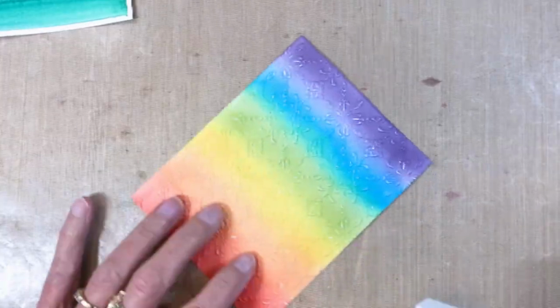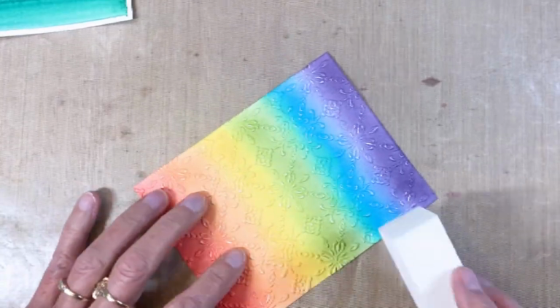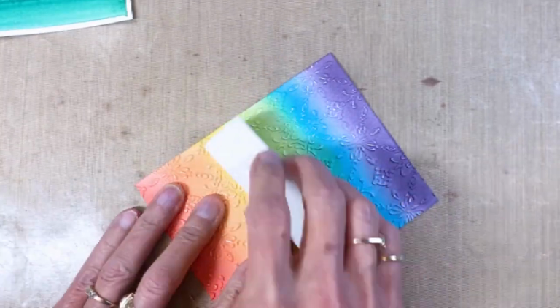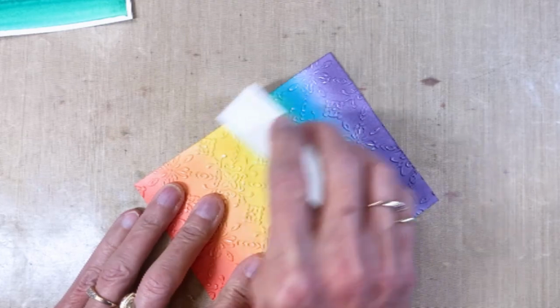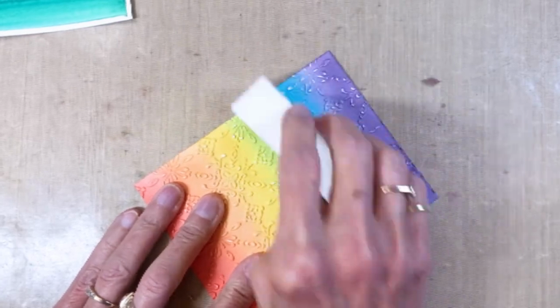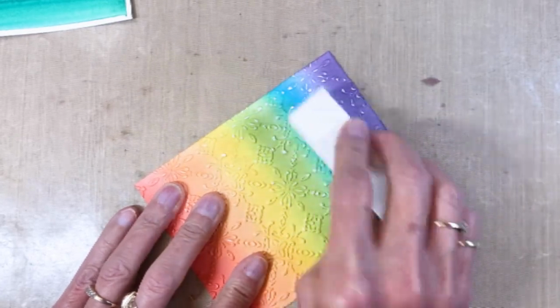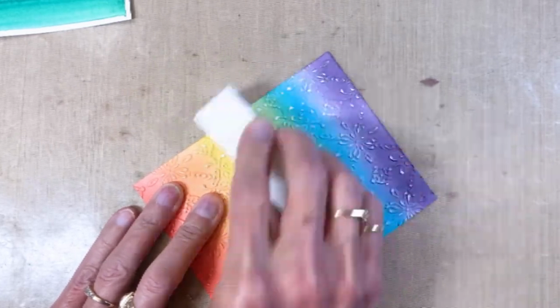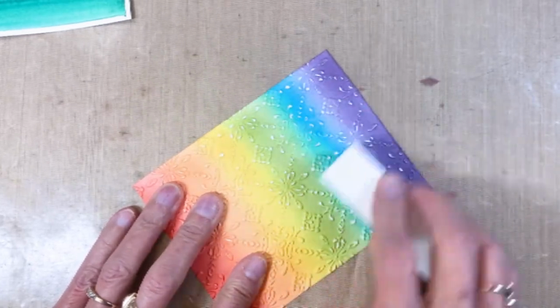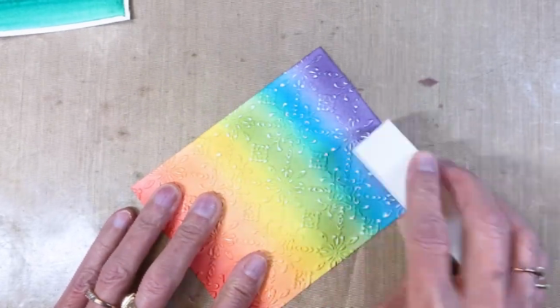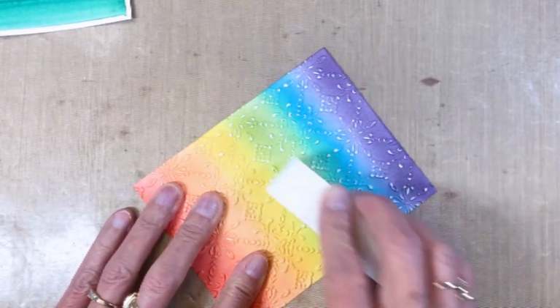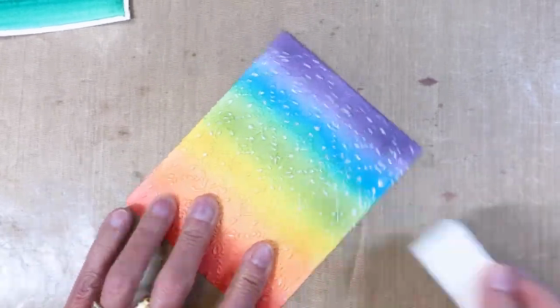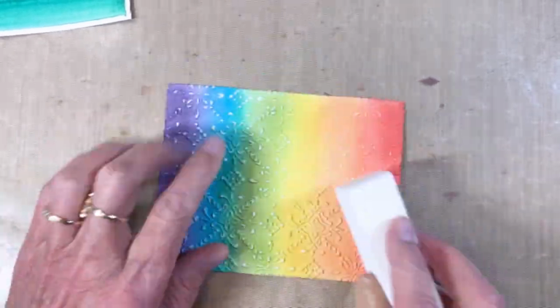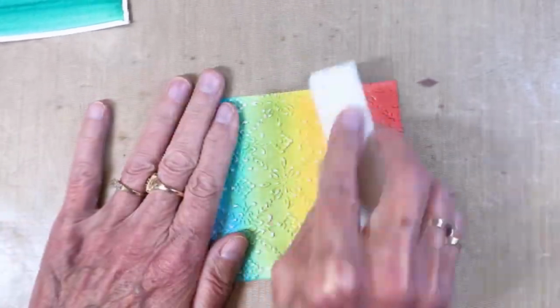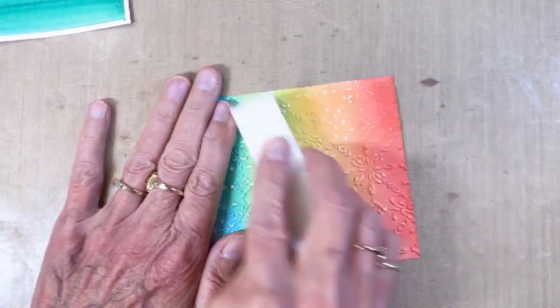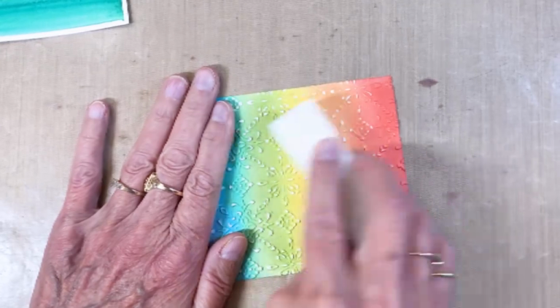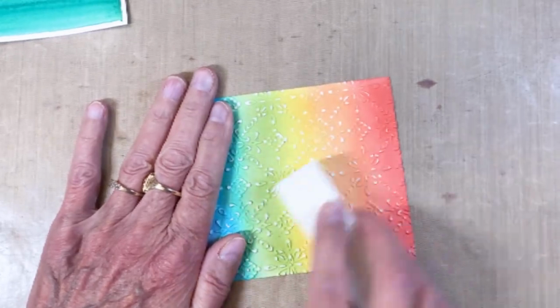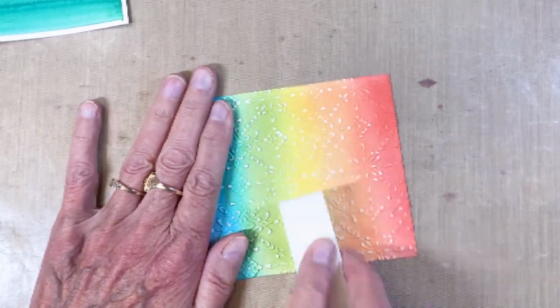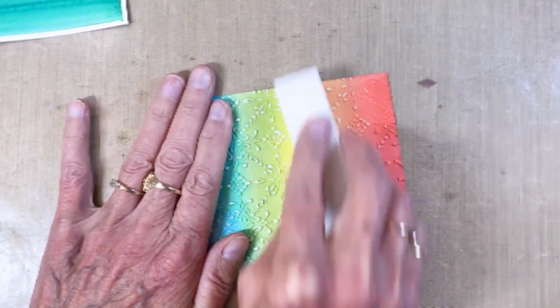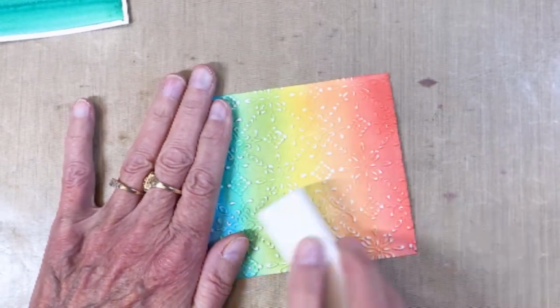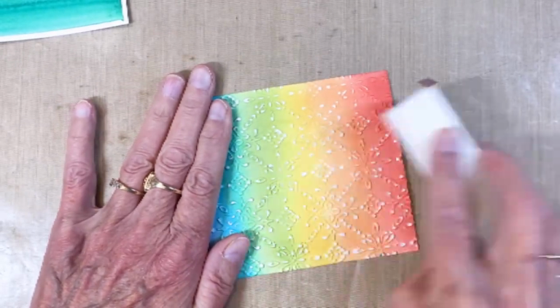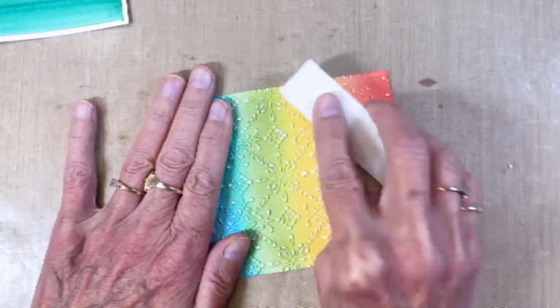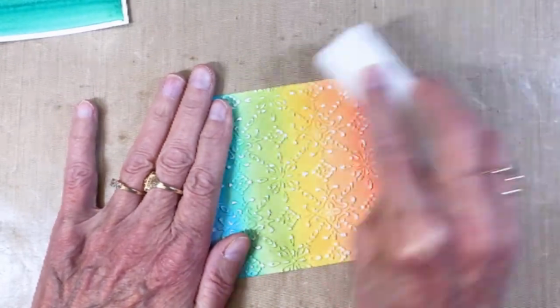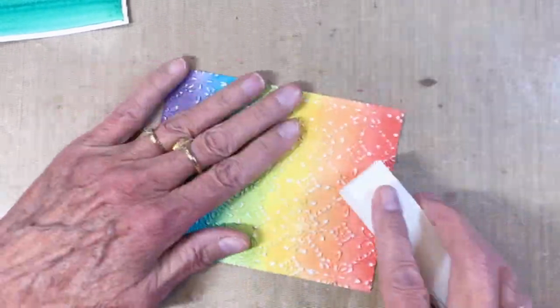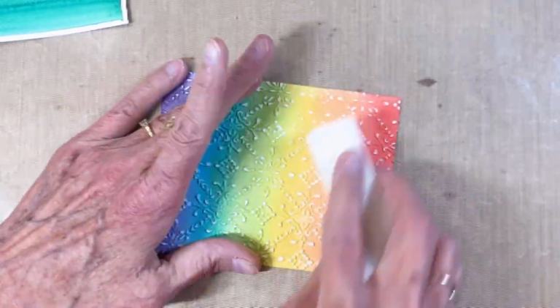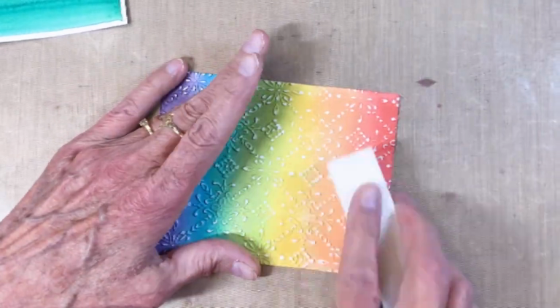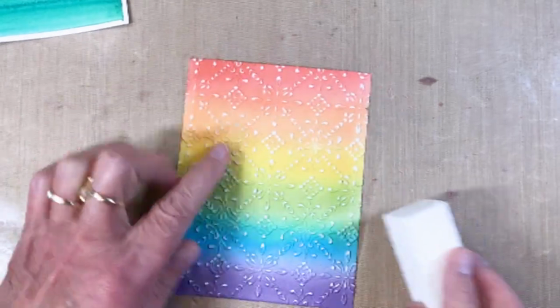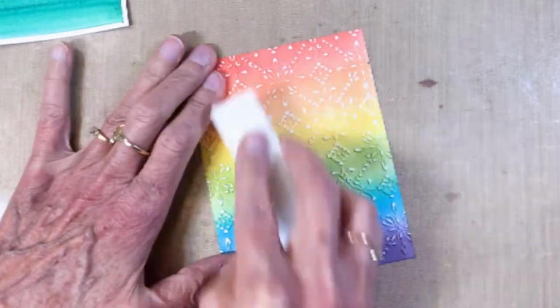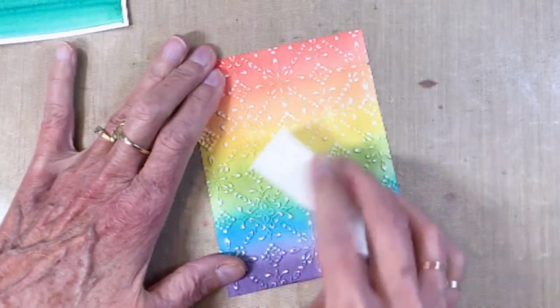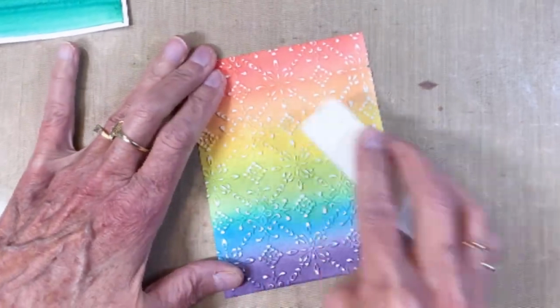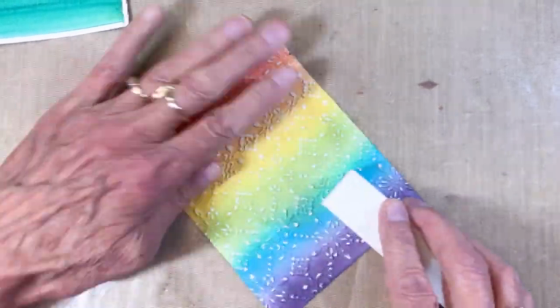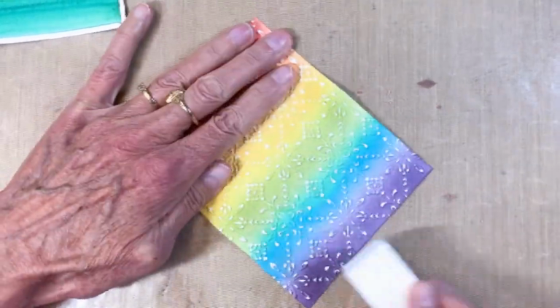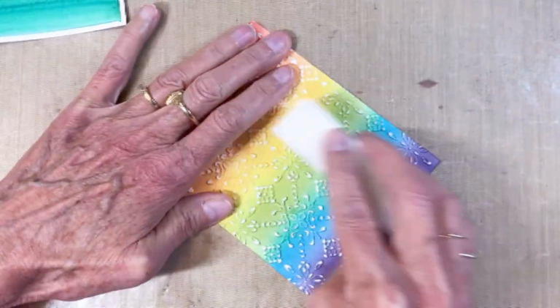There's that one. And here is that ink blended one that I also ran through the embossing folder. You can see I'm using a sanding block, just taking the top layer off so that the white section underneath is exposed.